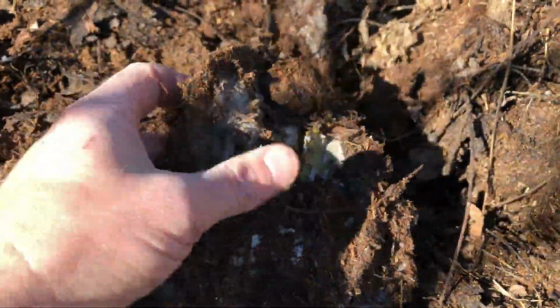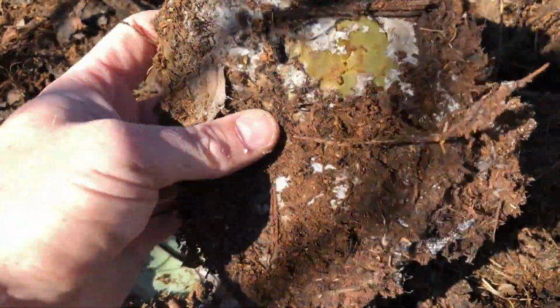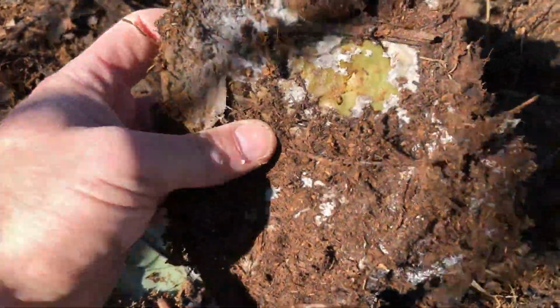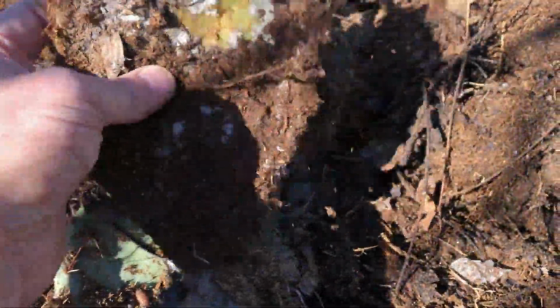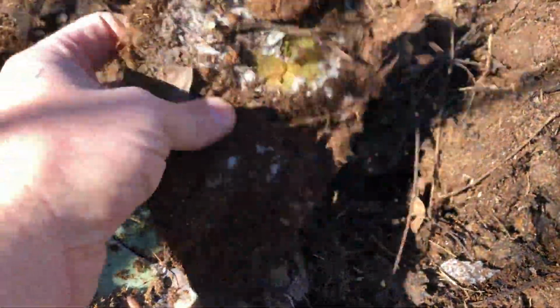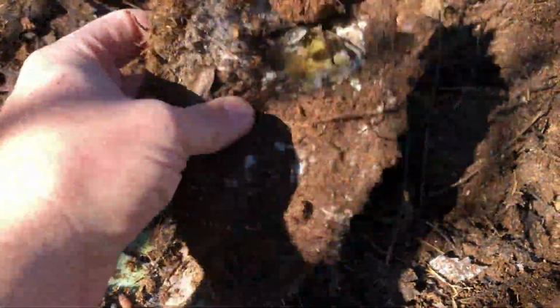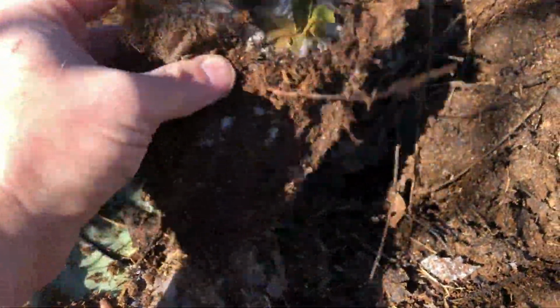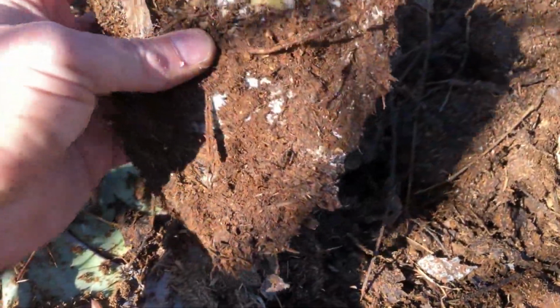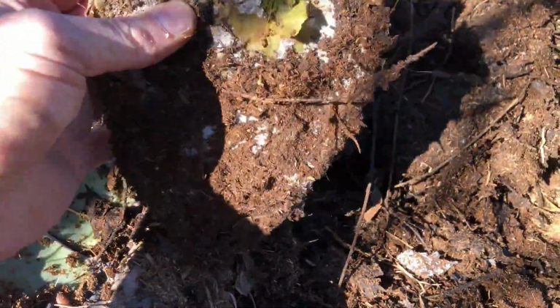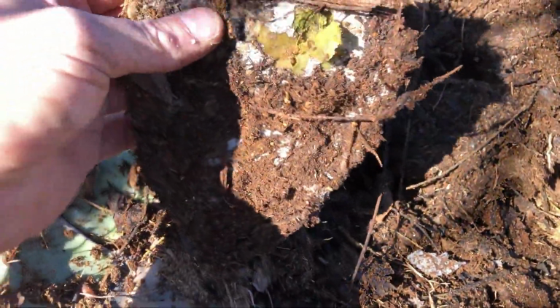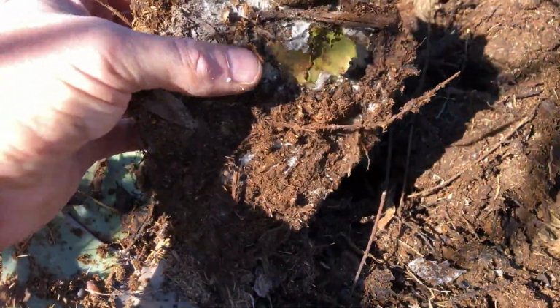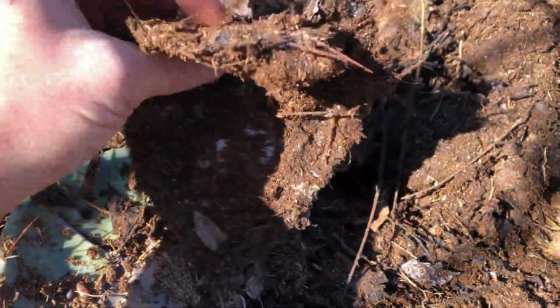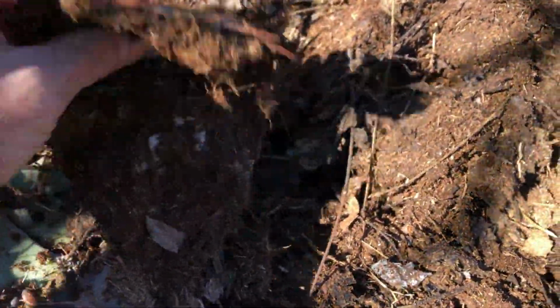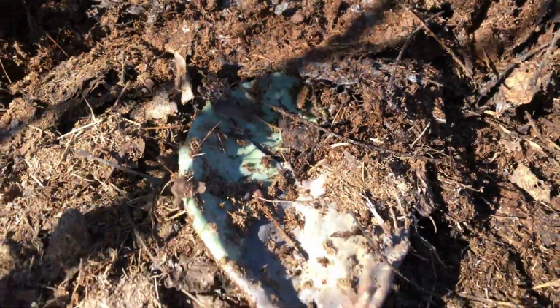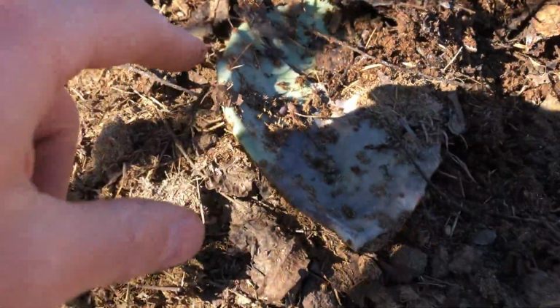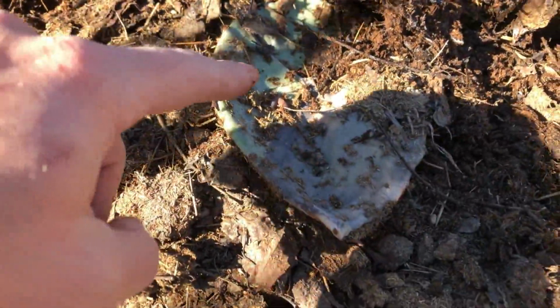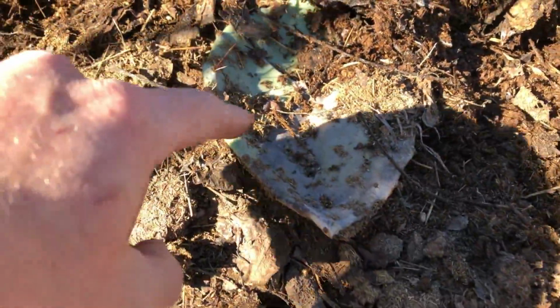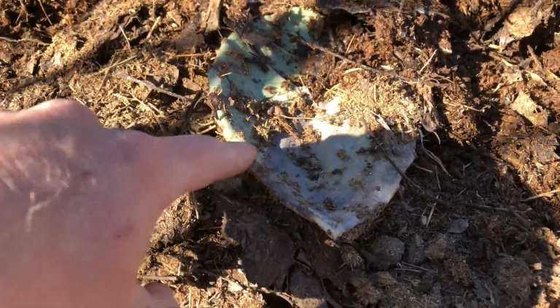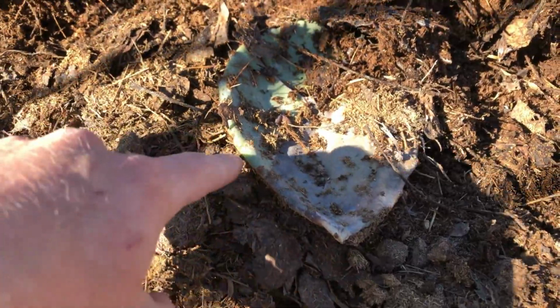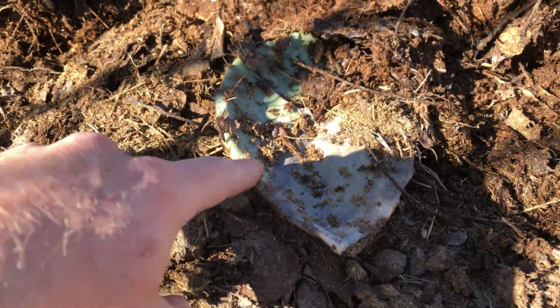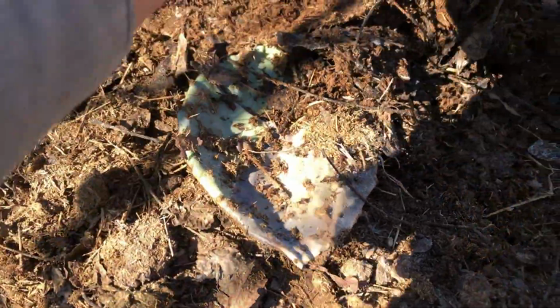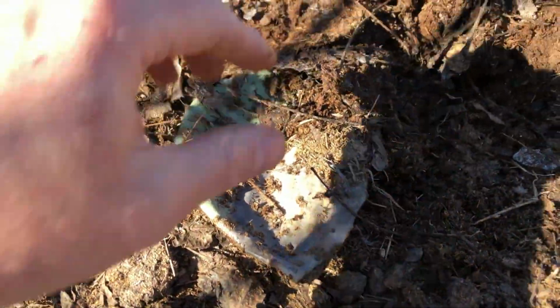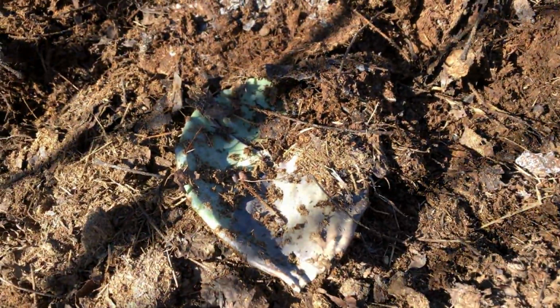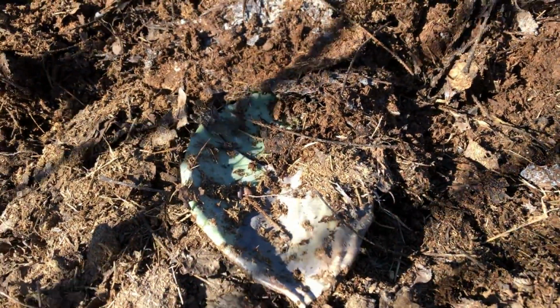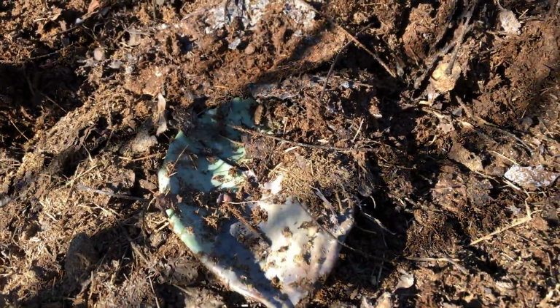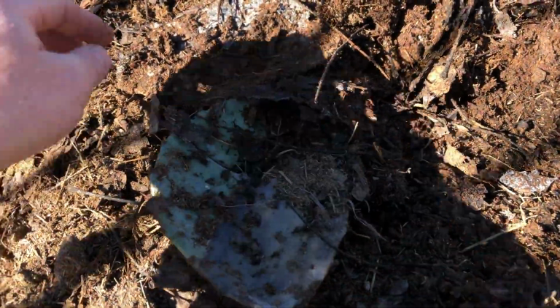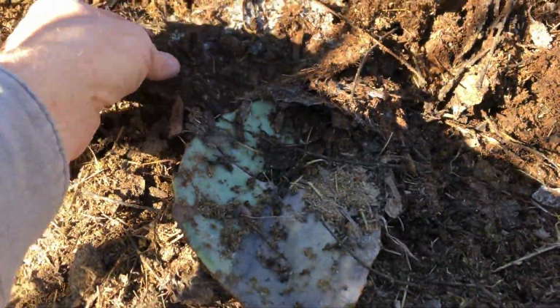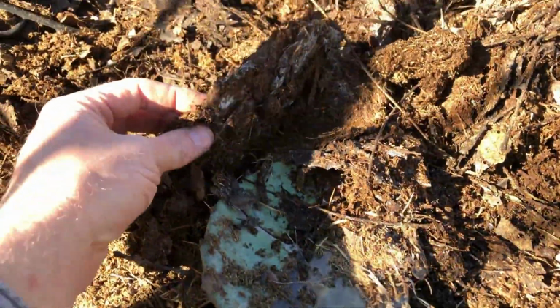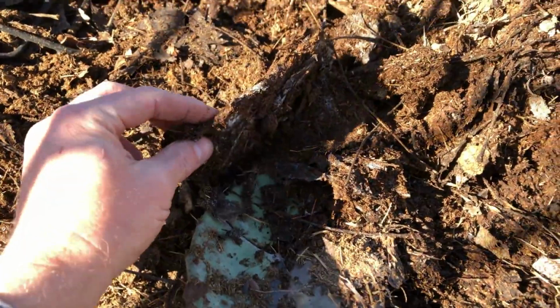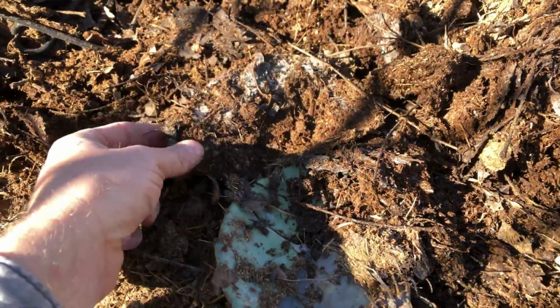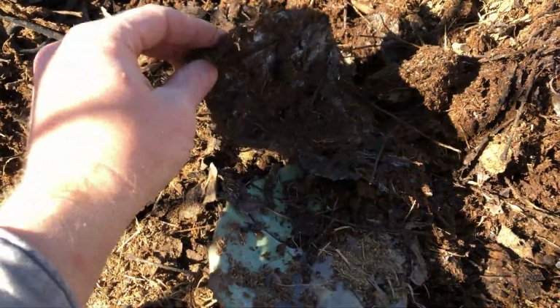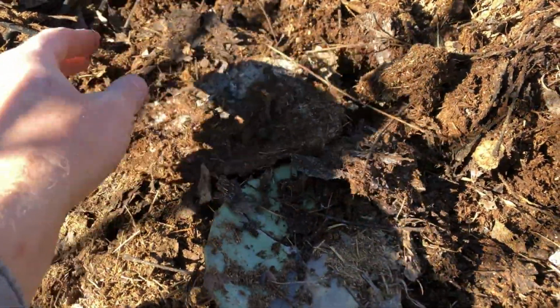This cactus is super limp. It's got white stuff all over it, so I probably need to make sure pads like this stay towards the center of the pile, and pads like this one I can probably put on the edges.